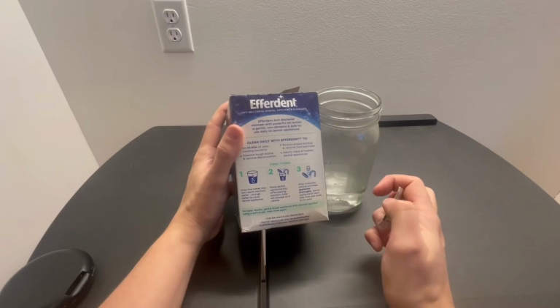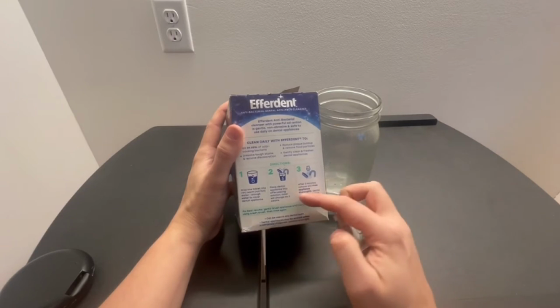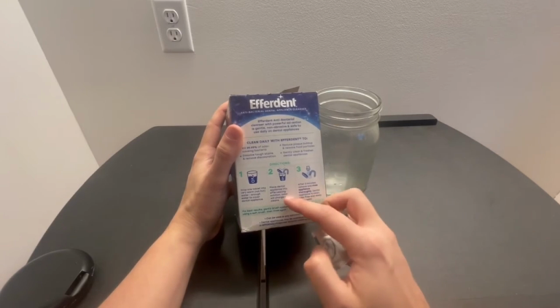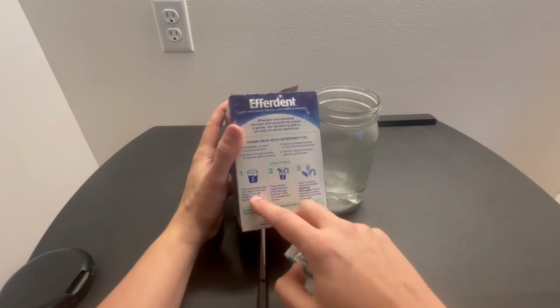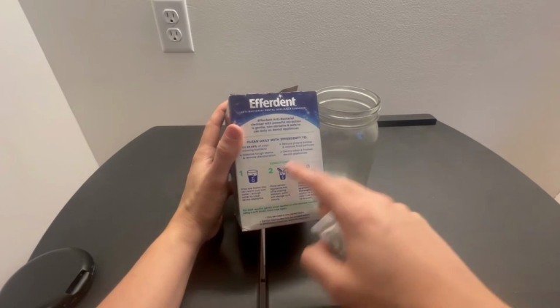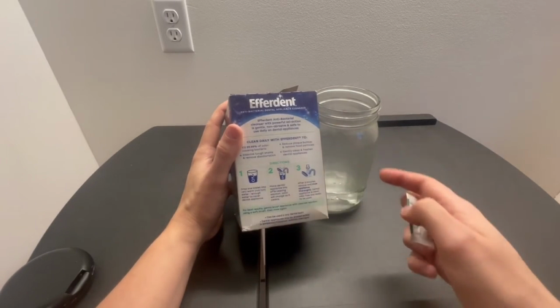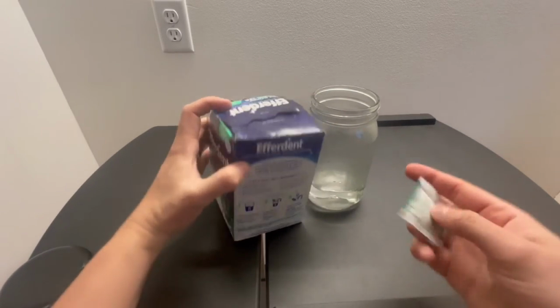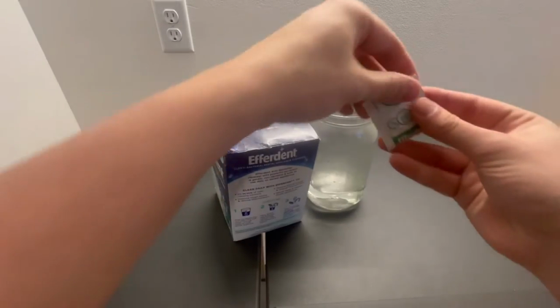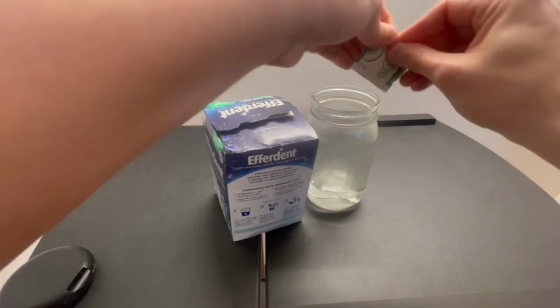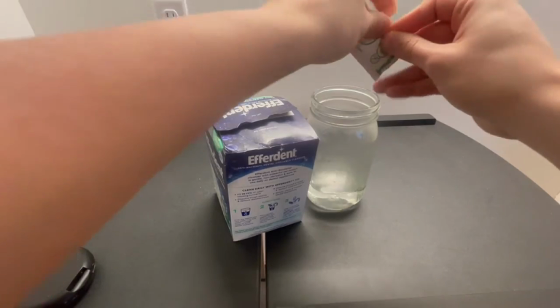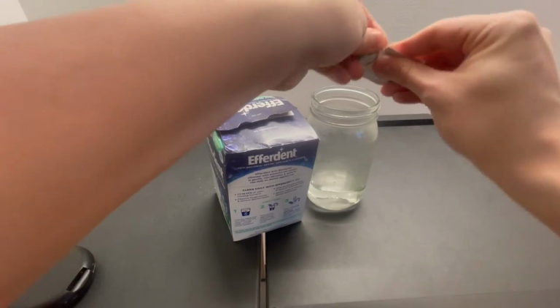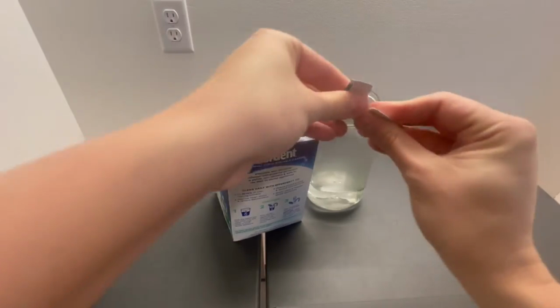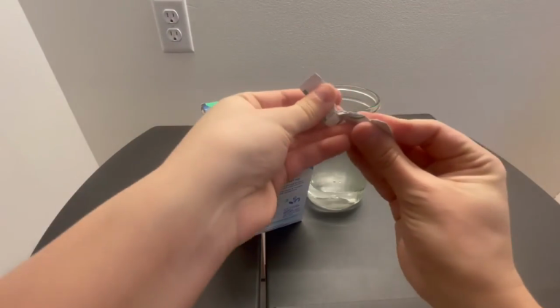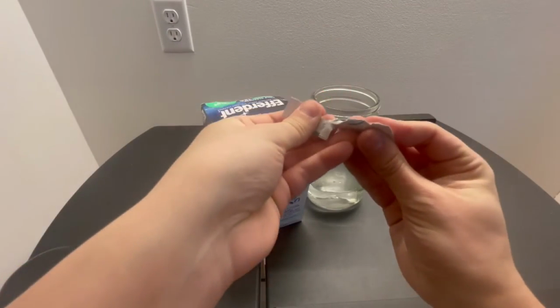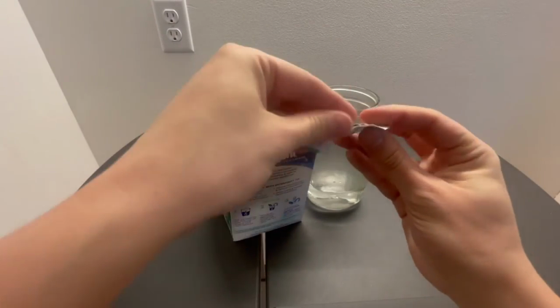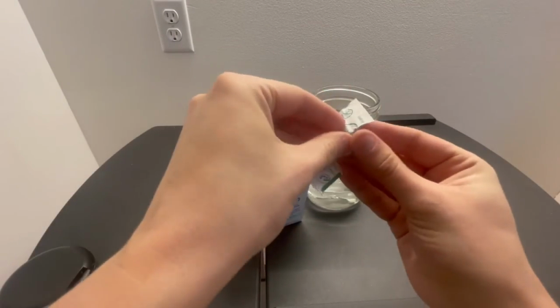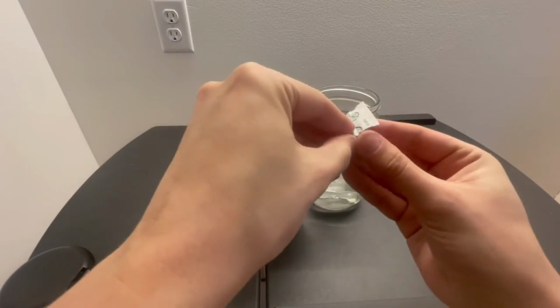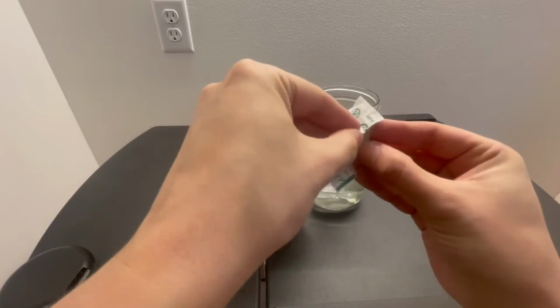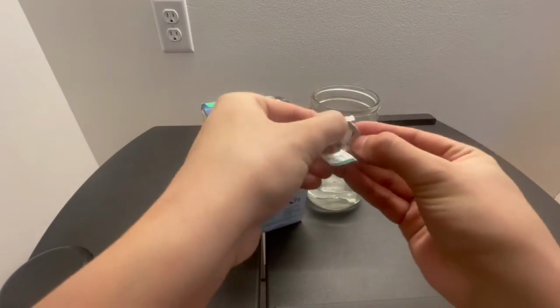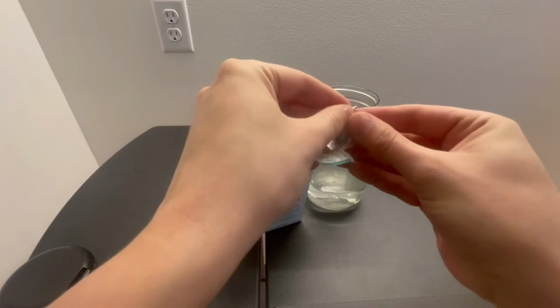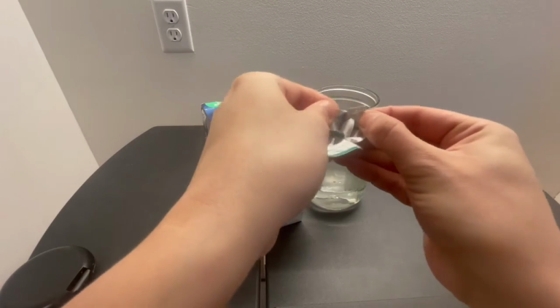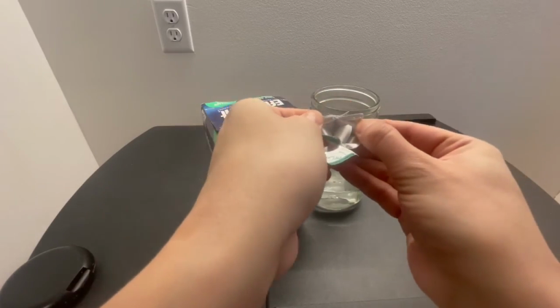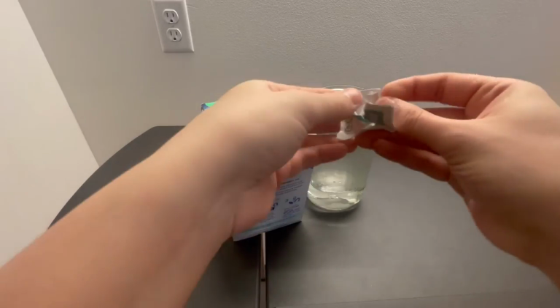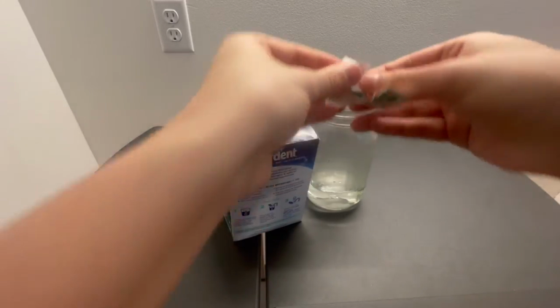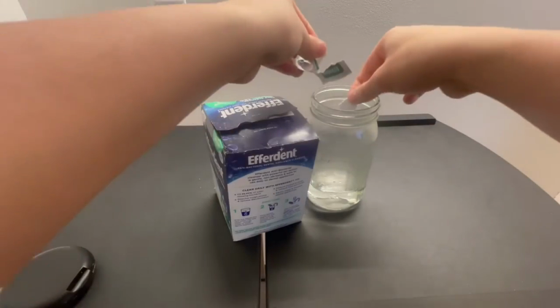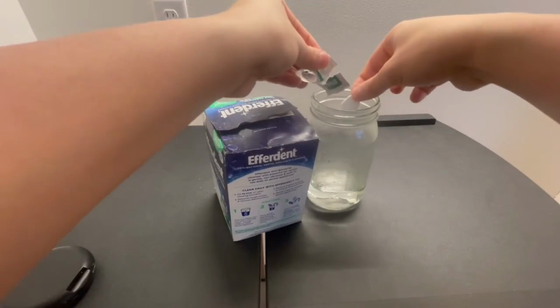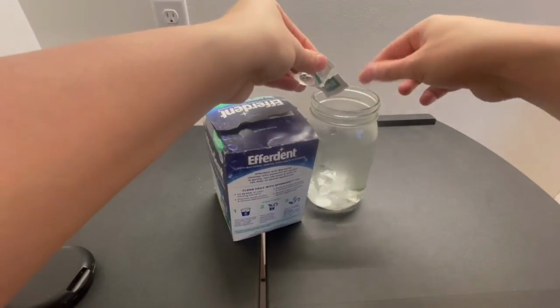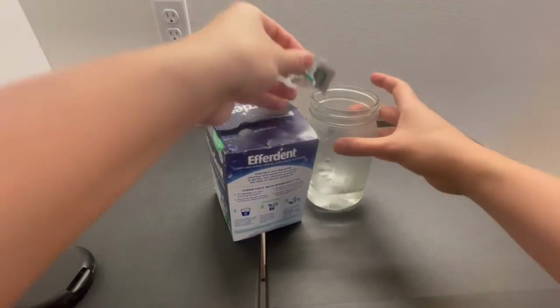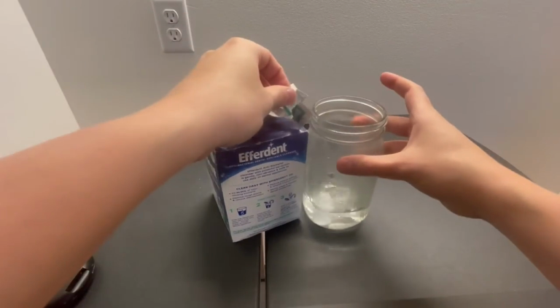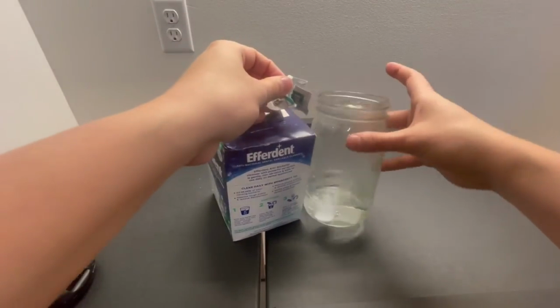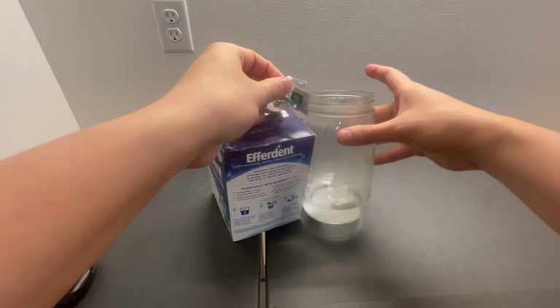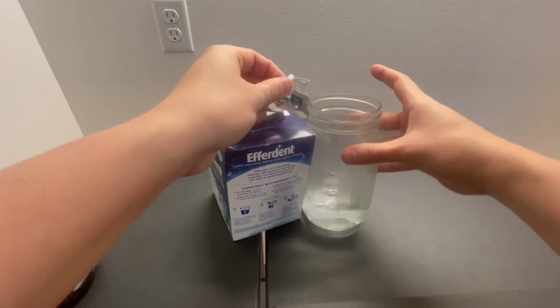Then place the dental appliance into the effervescing solution — color will change as it cleans. So let's drop a tablet in here. This is what it looks like, and it starts dissolving.